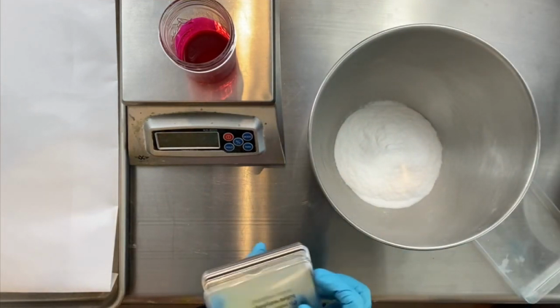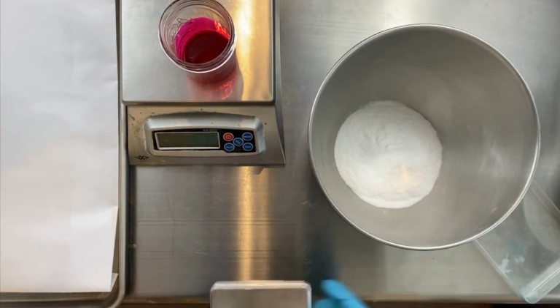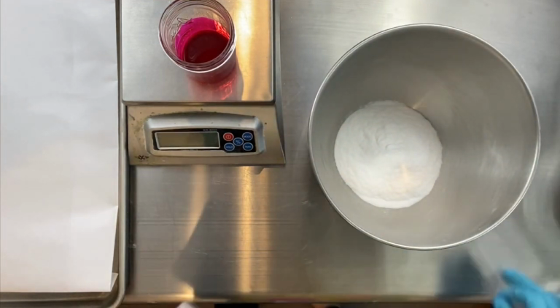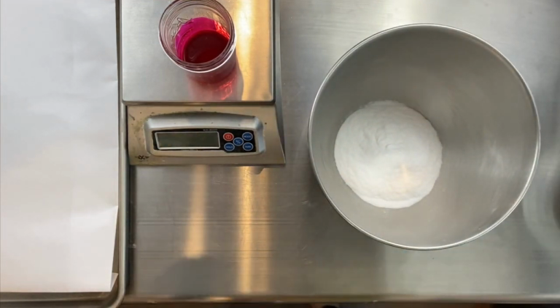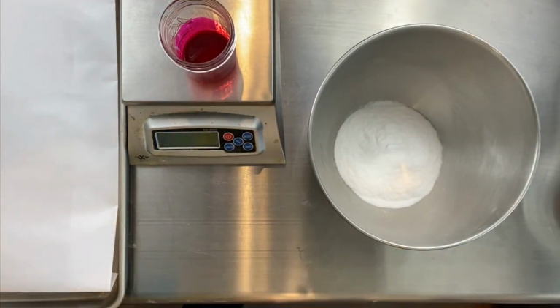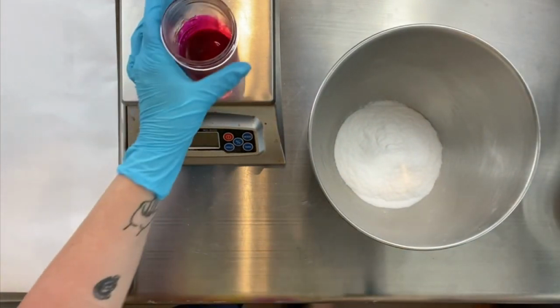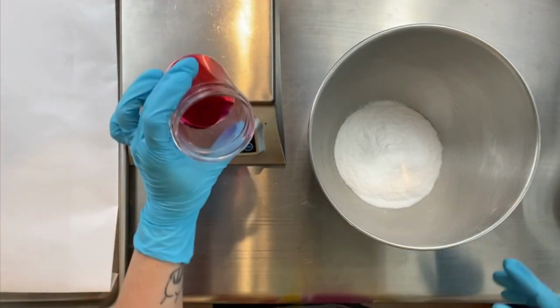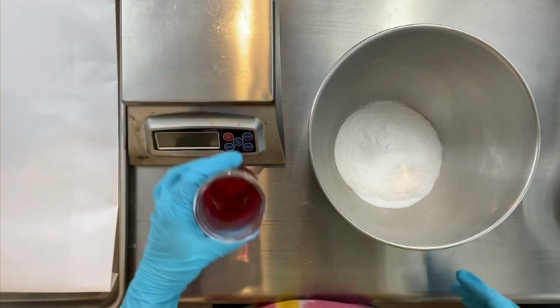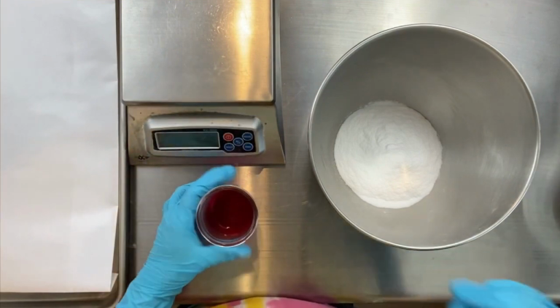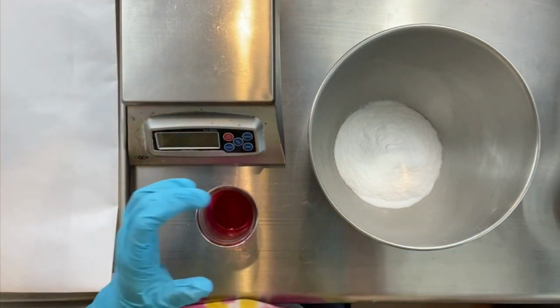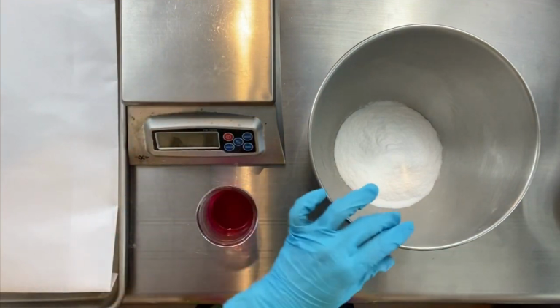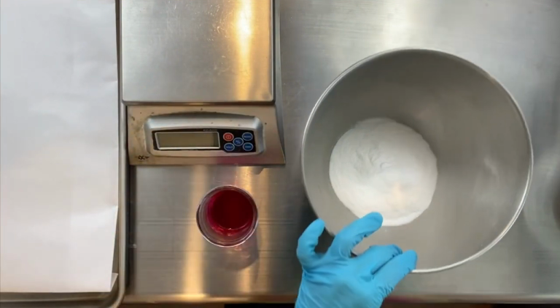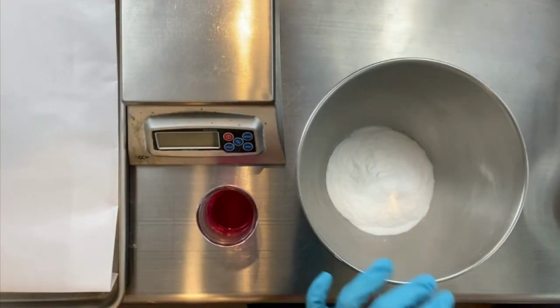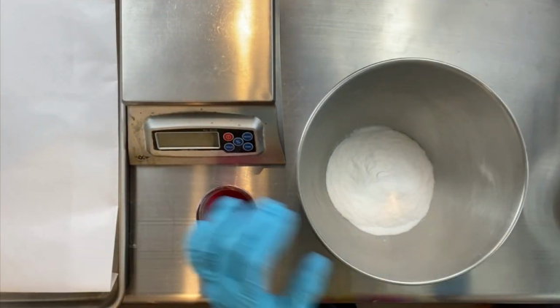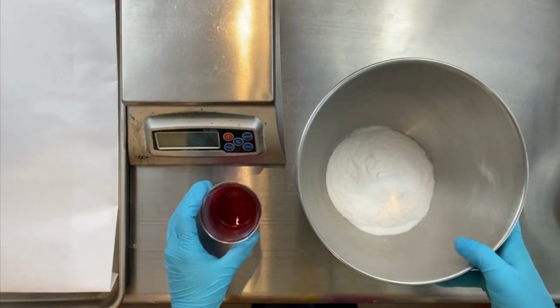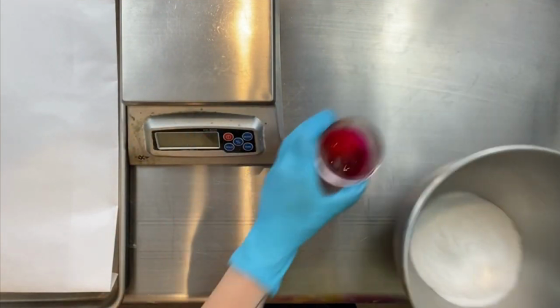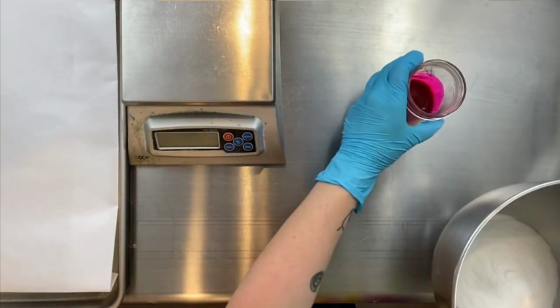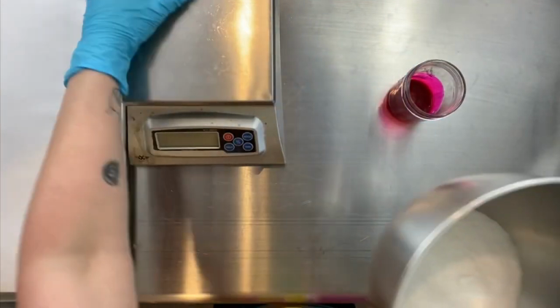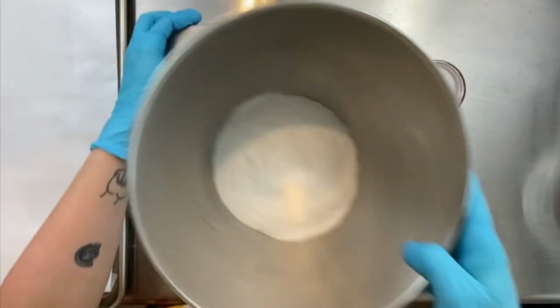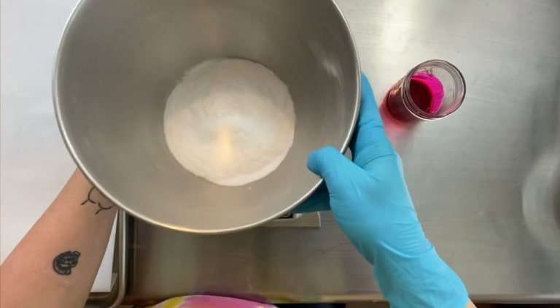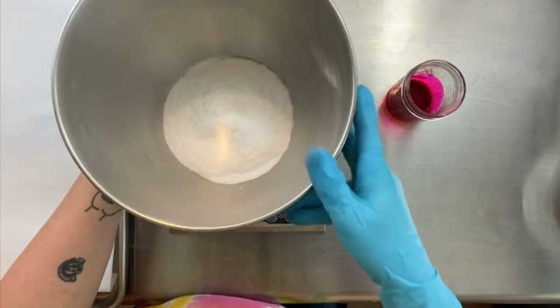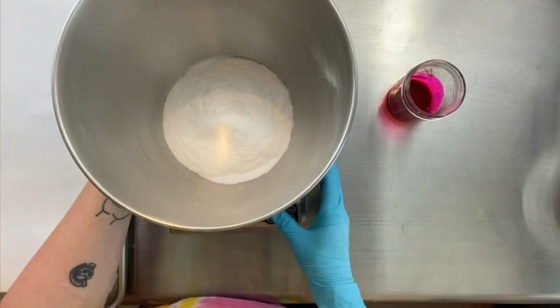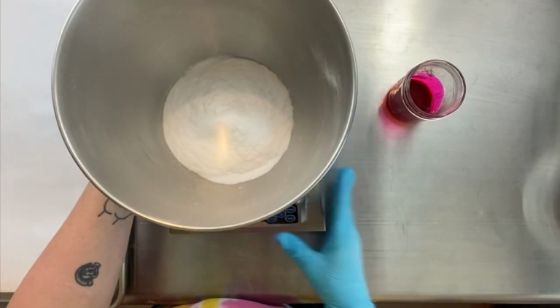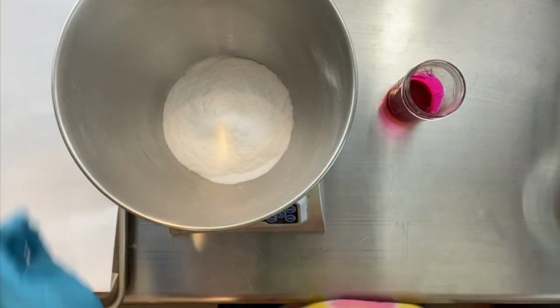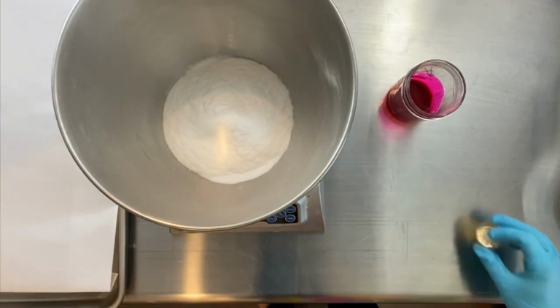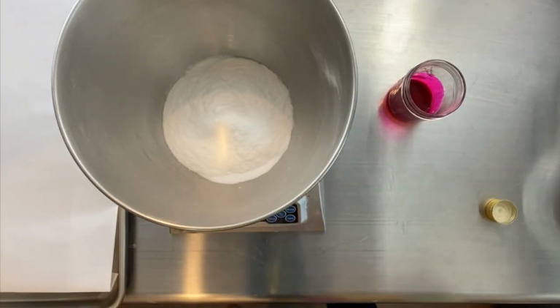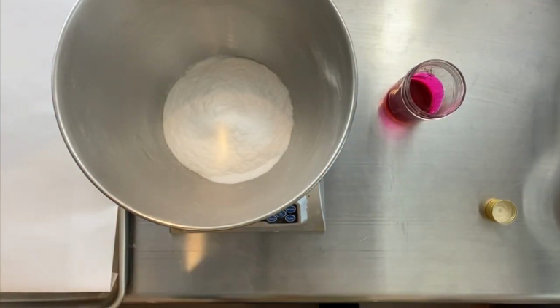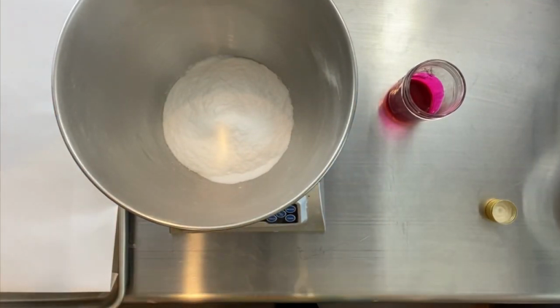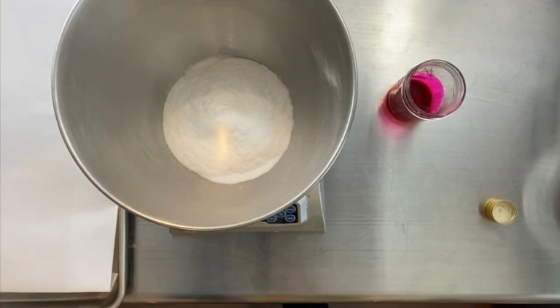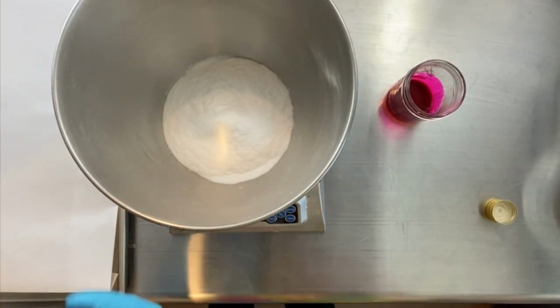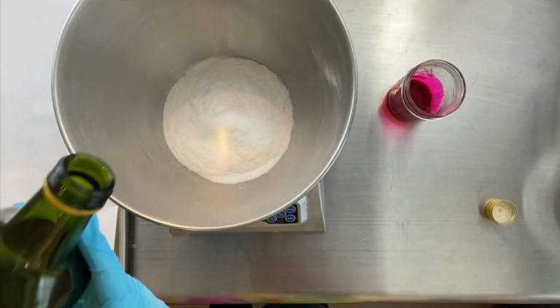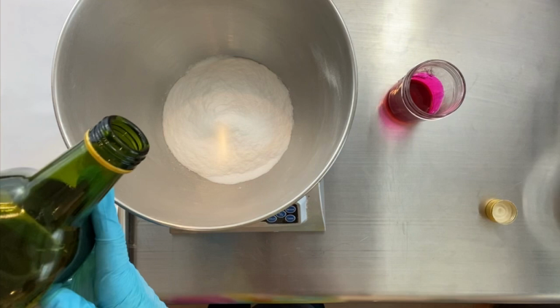So this is basically called quick blooming, and blooming is a process of opening up the color of the dye, so that when you add it to your mix, it's not pale.